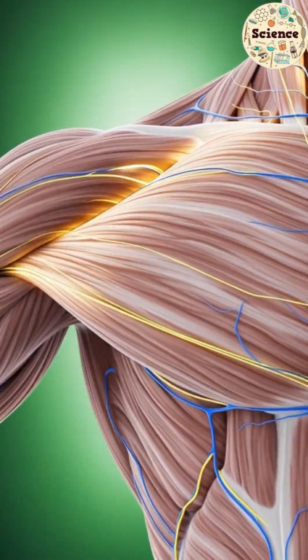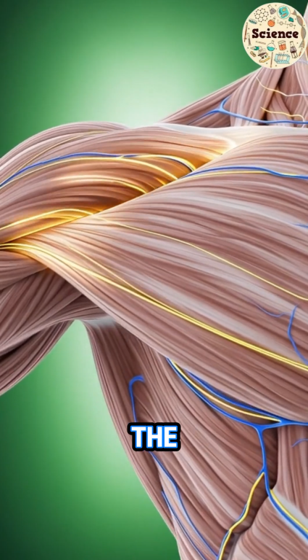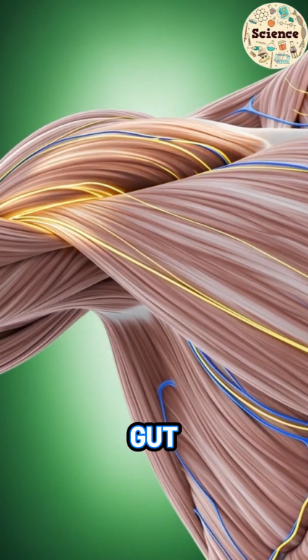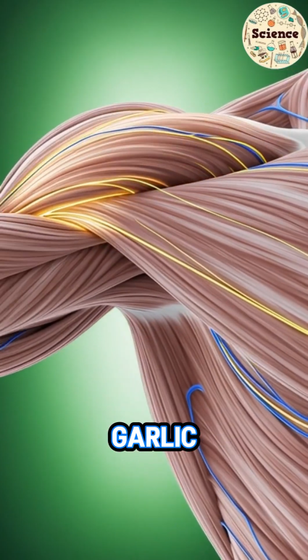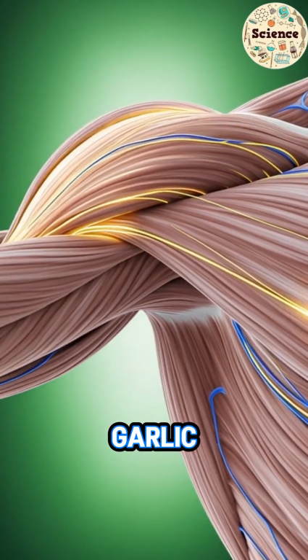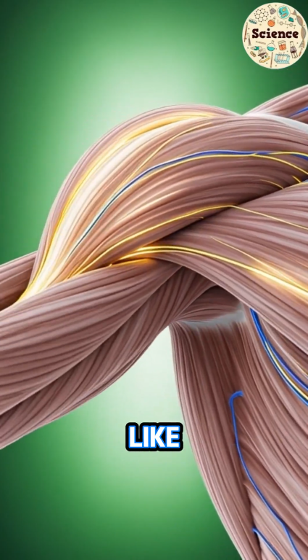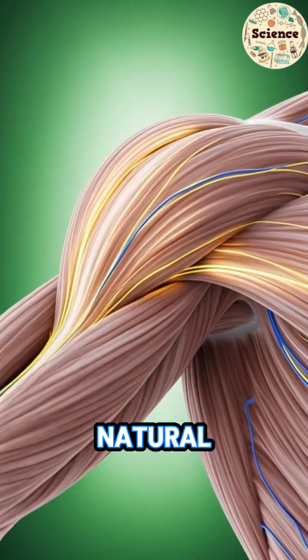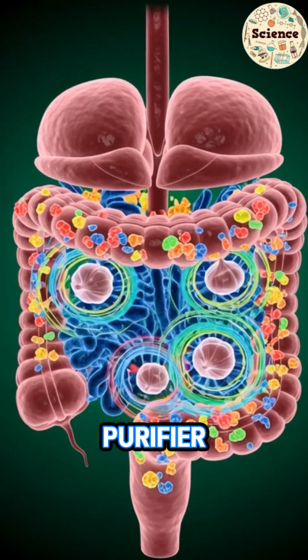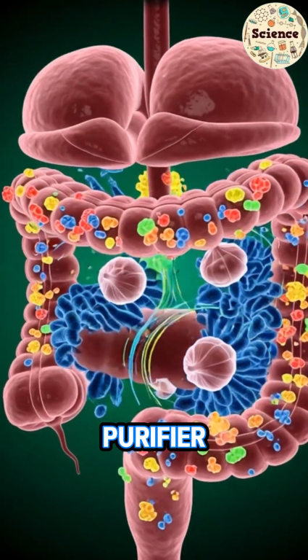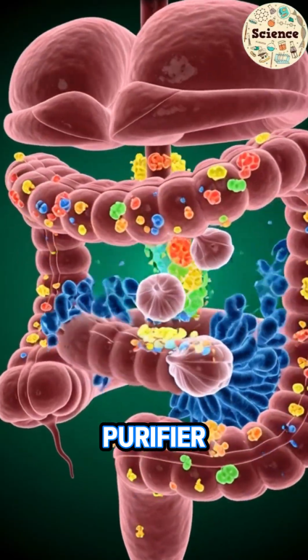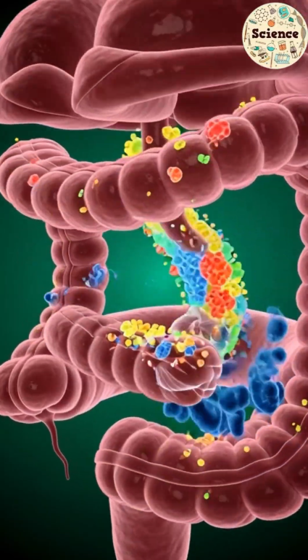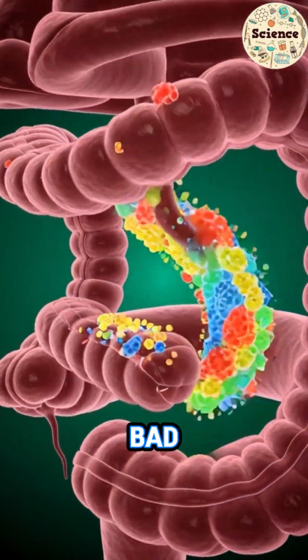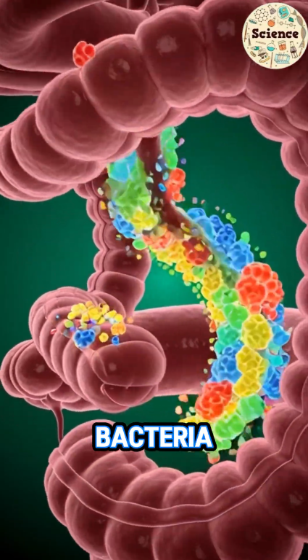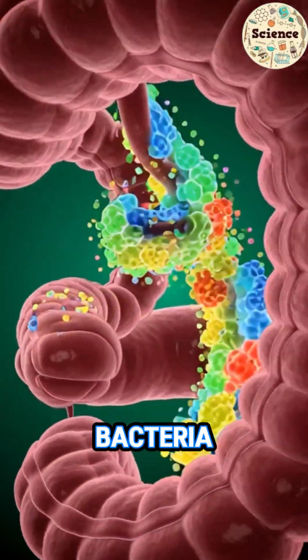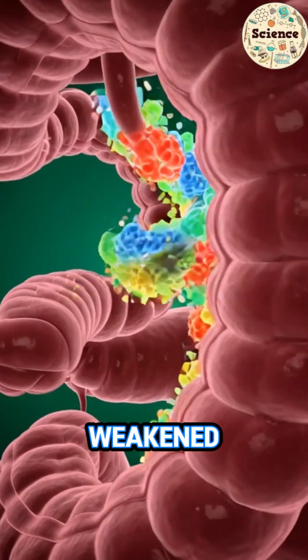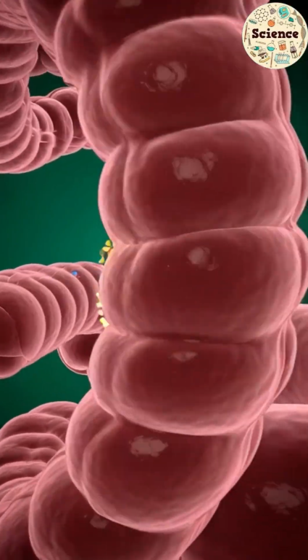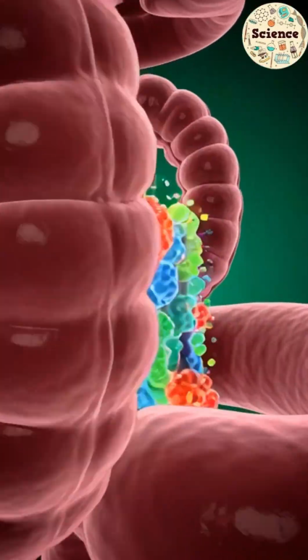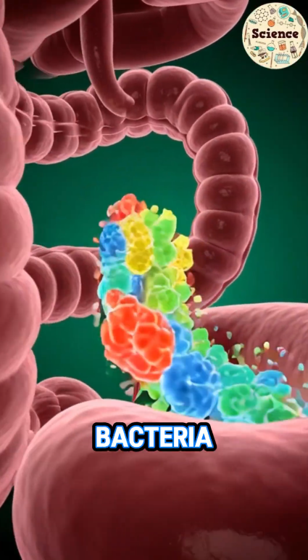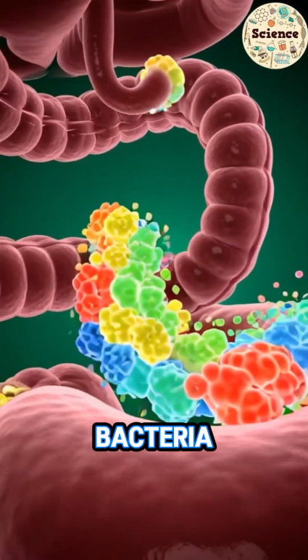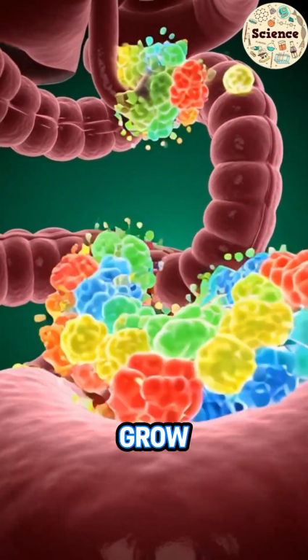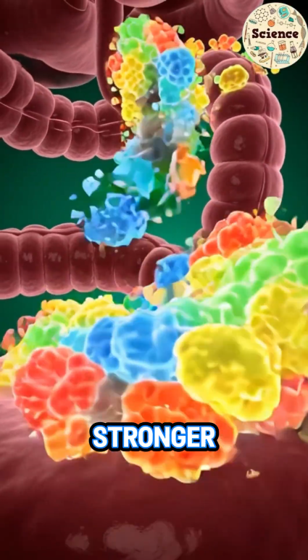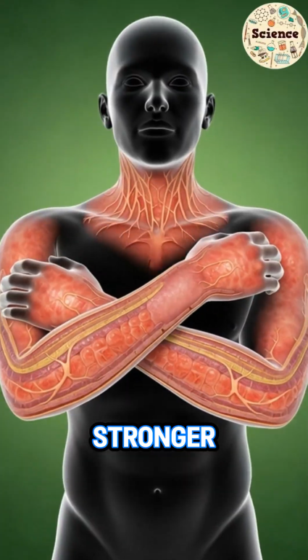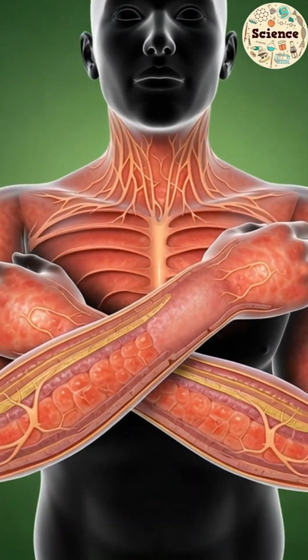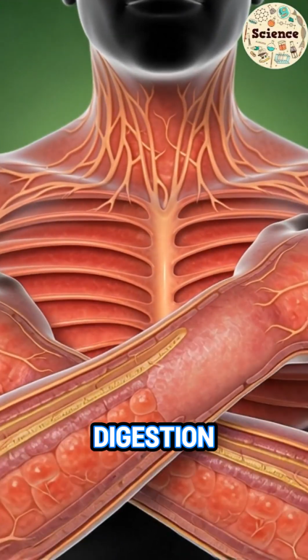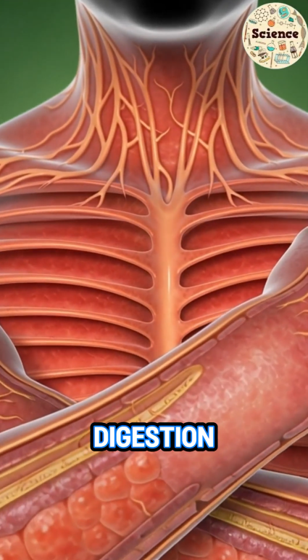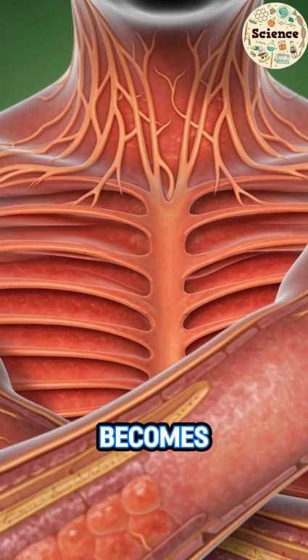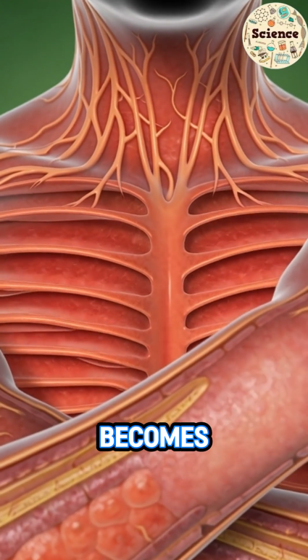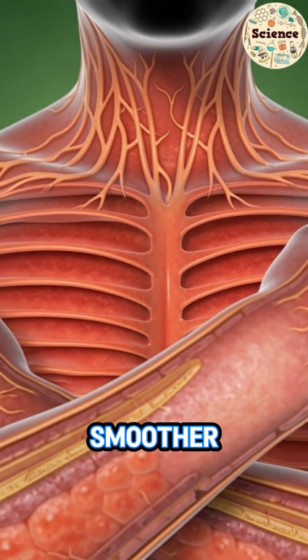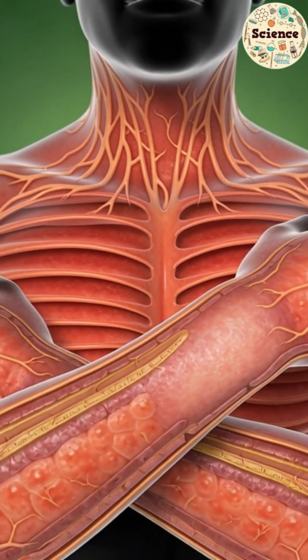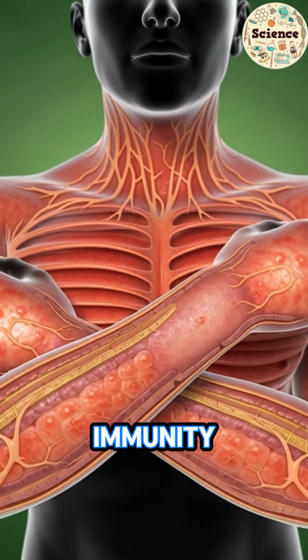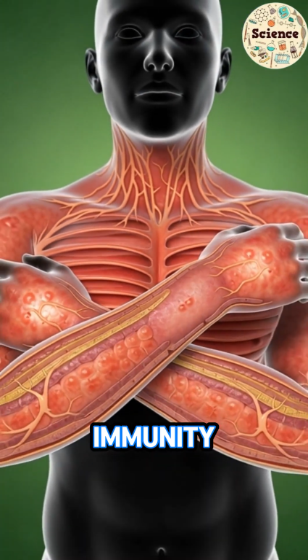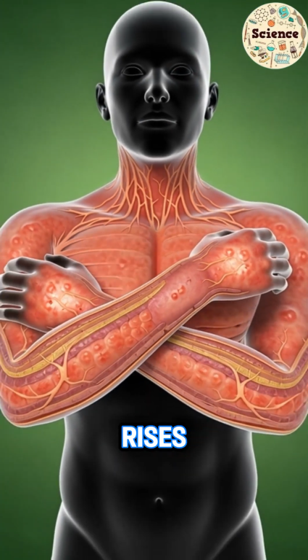In the gut, garlic acts like a natural purifier. Bad bacteria weaken. Good bacteria grow stronger. Digestion becomes smoother. Immunity rises.